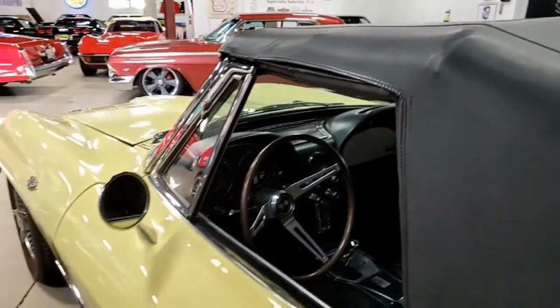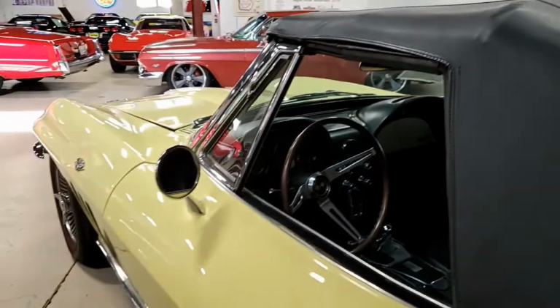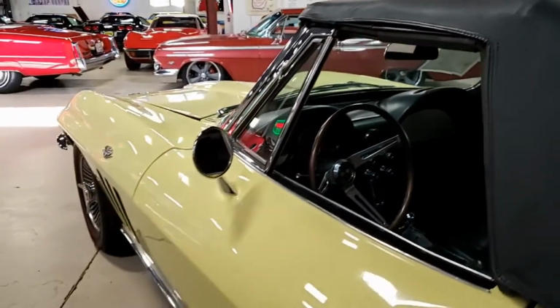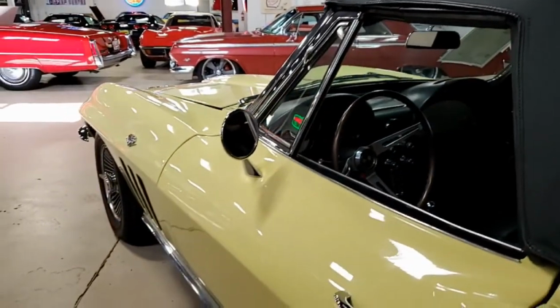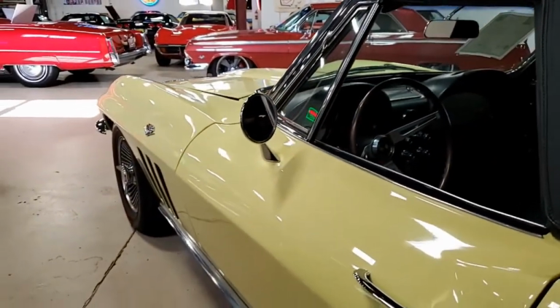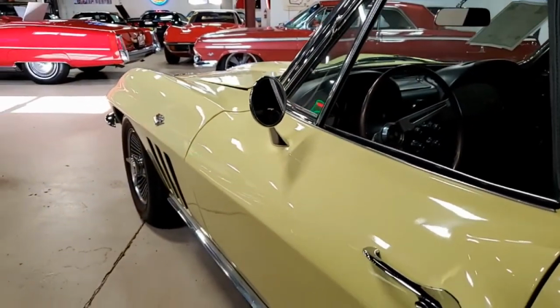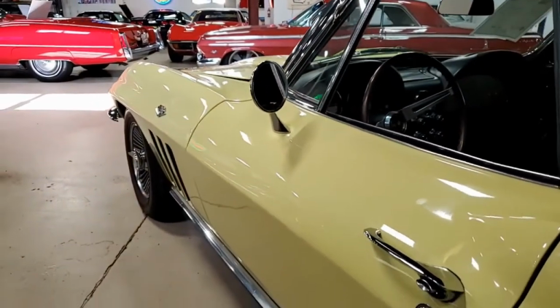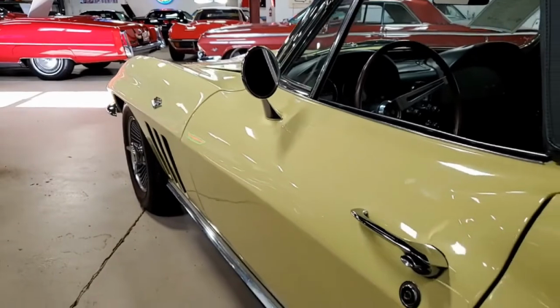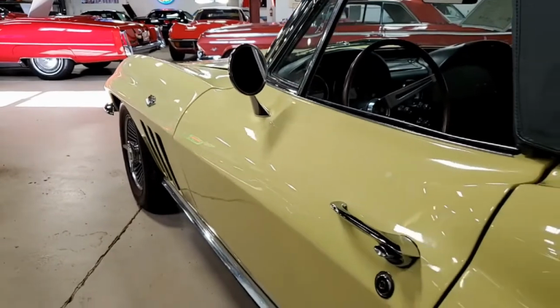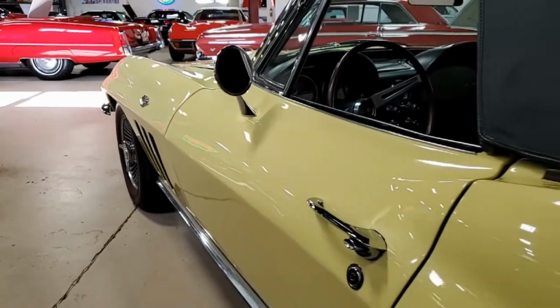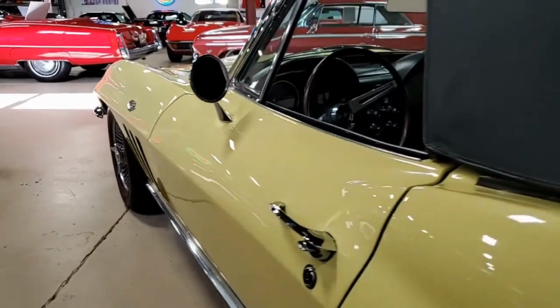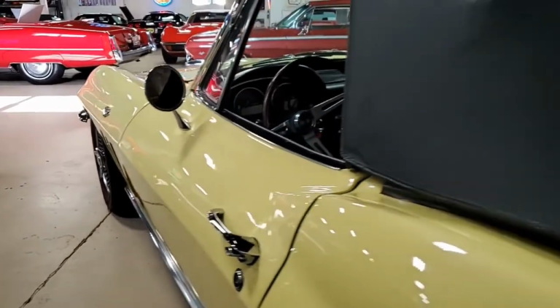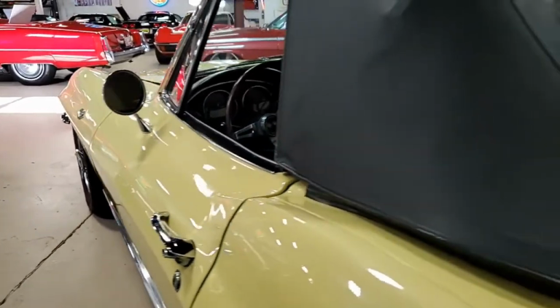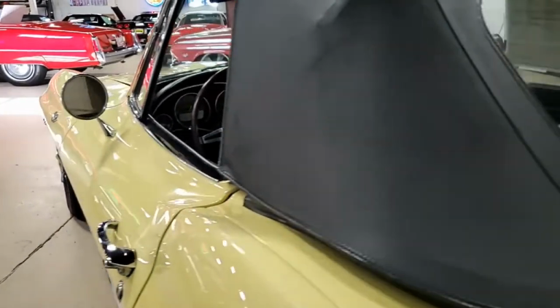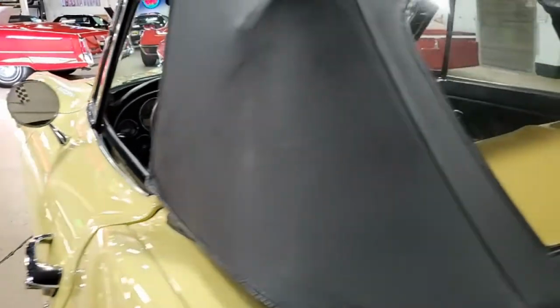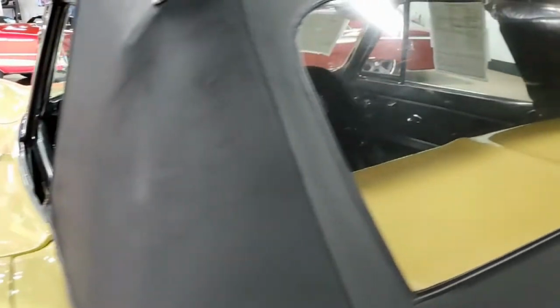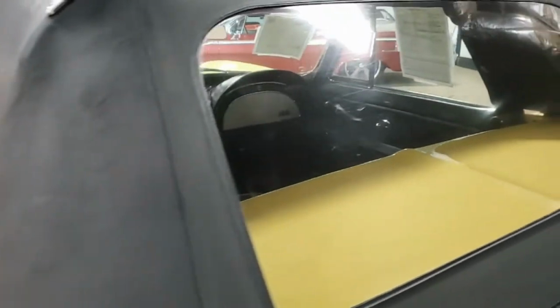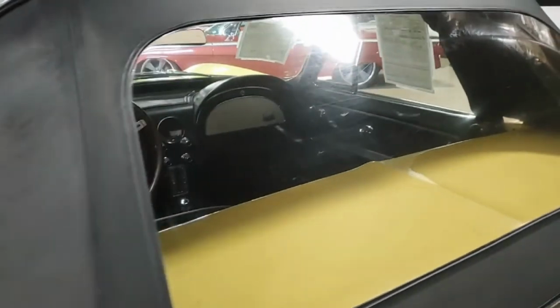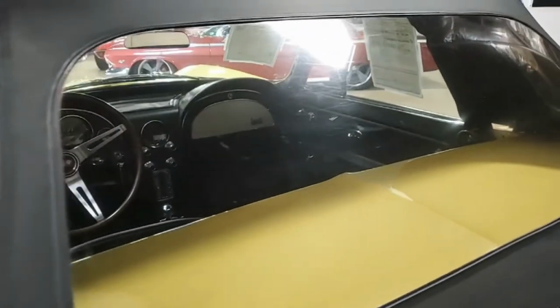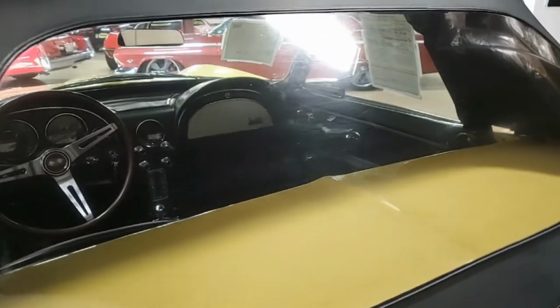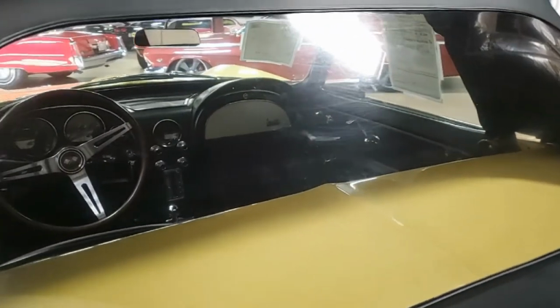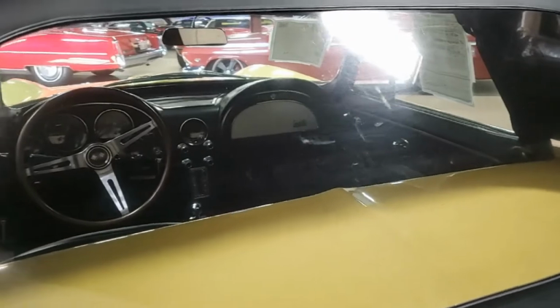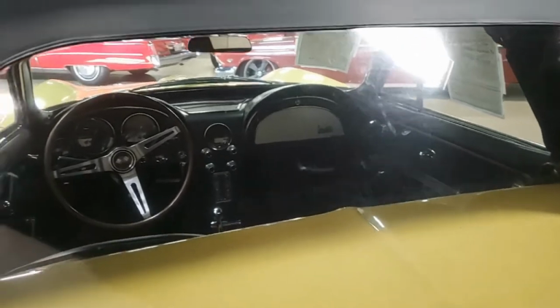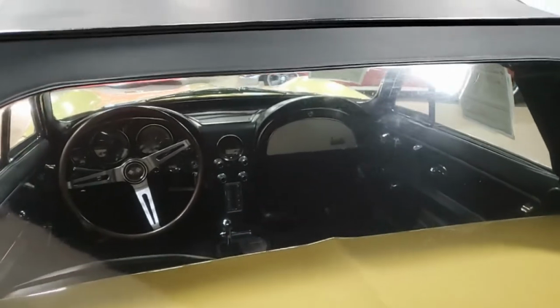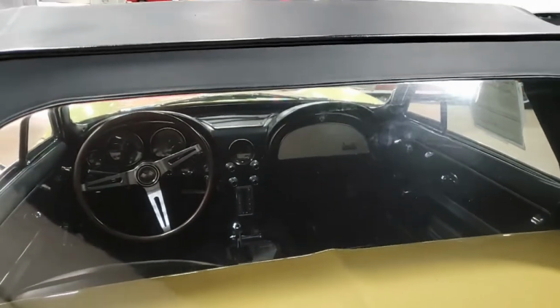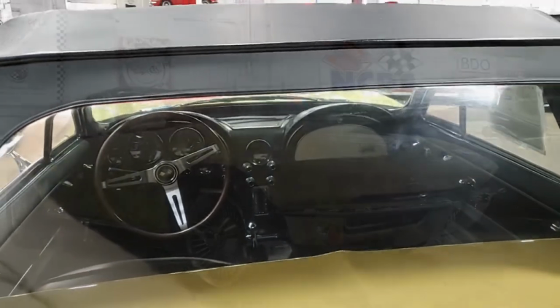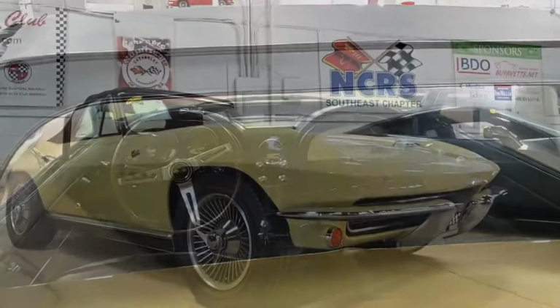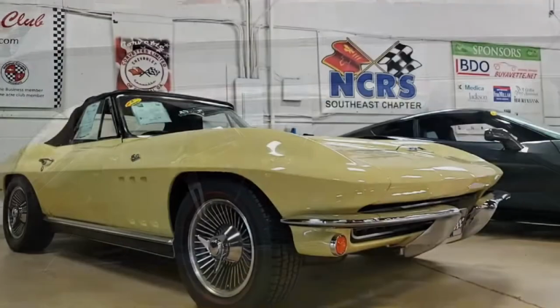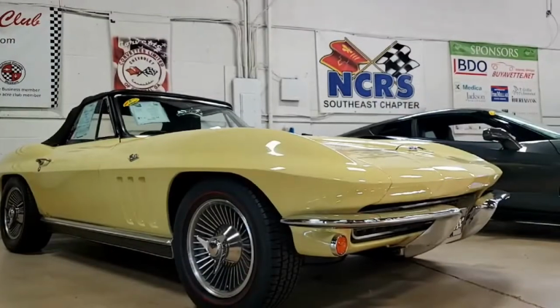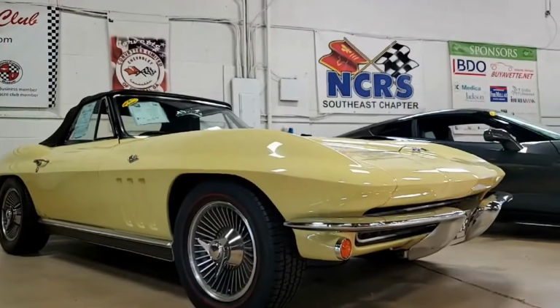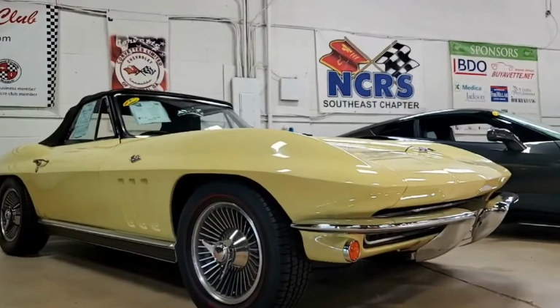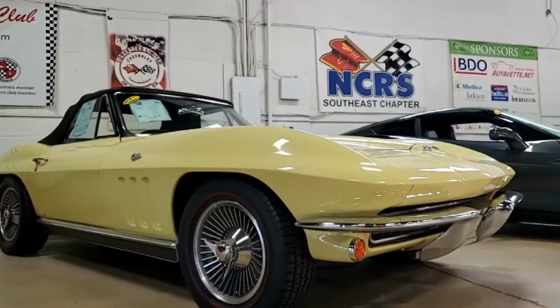This car's paint looks to be newer and is in very good condition — it has a great shine. The convertible top is in very good condition, and the chrome bumpers show a newer finish and are very good.